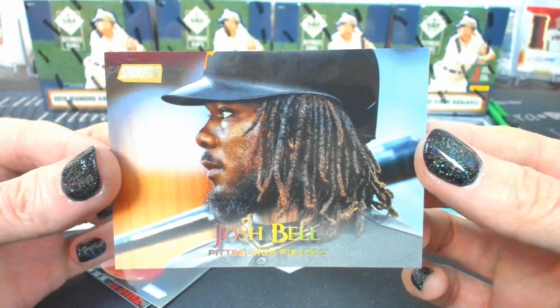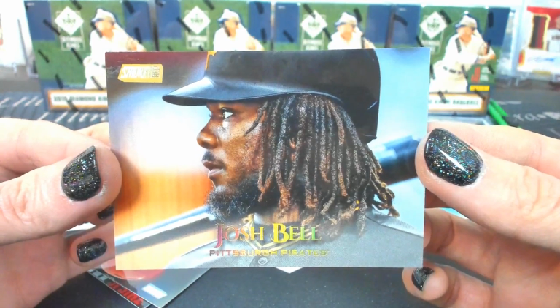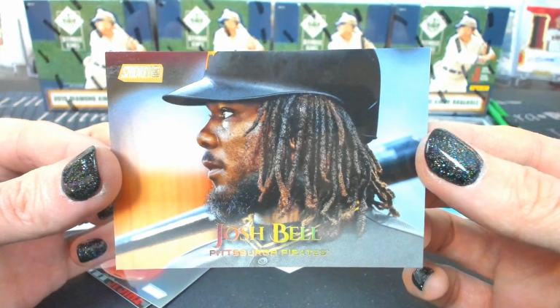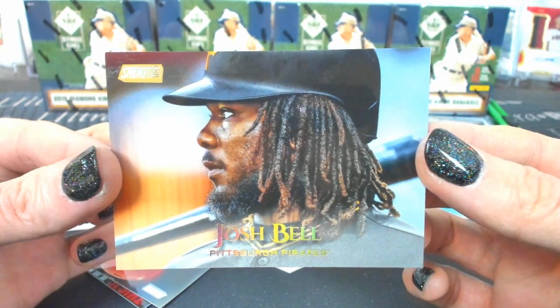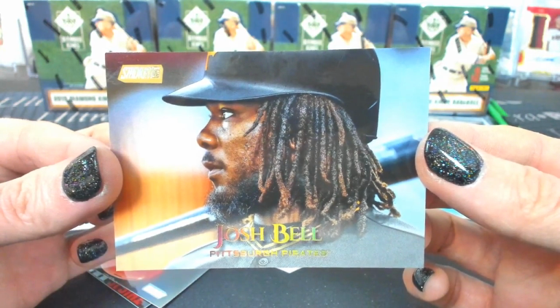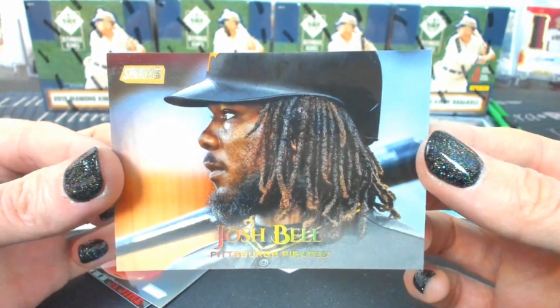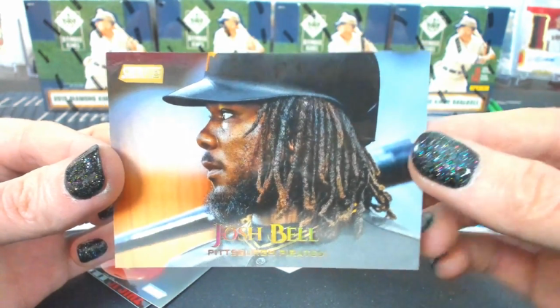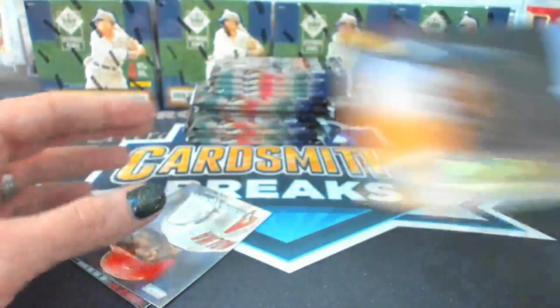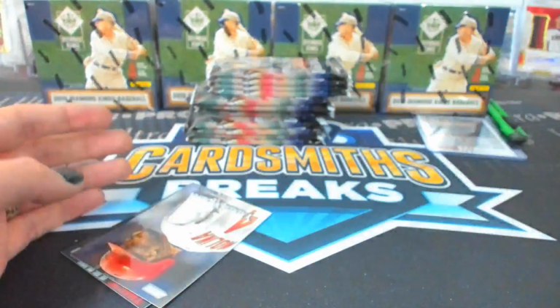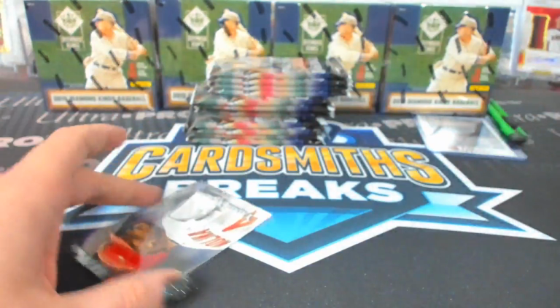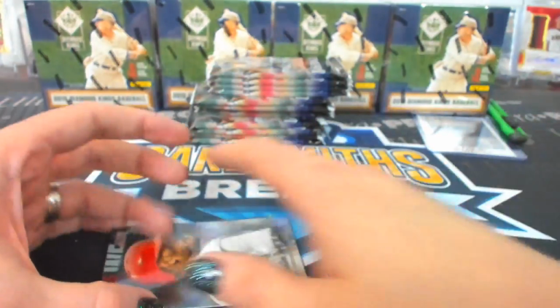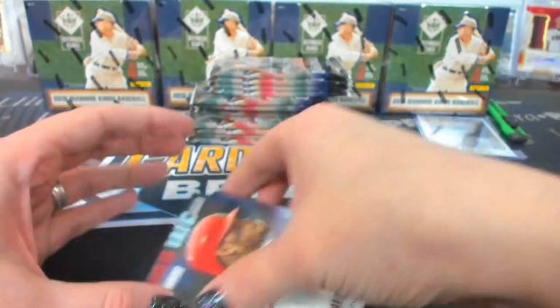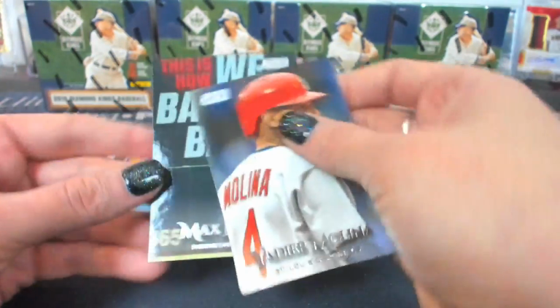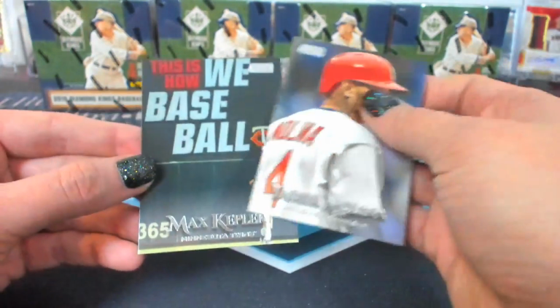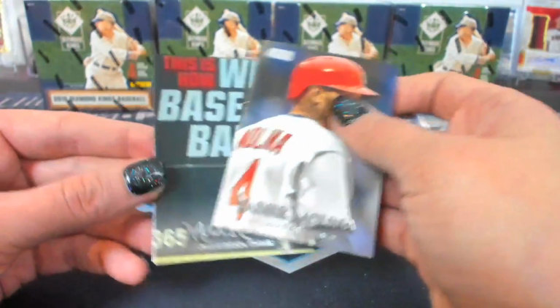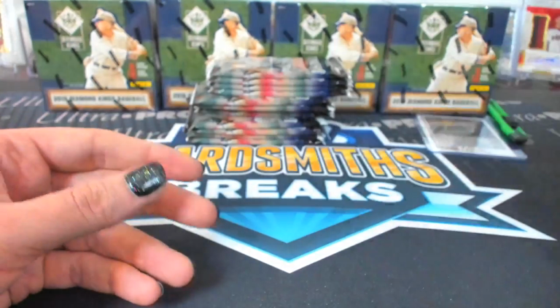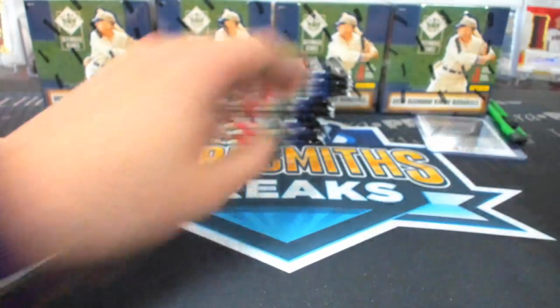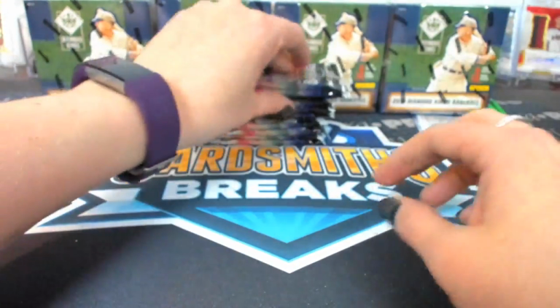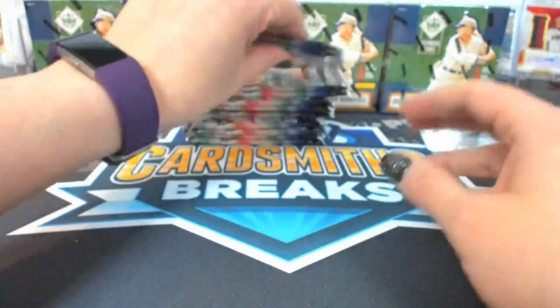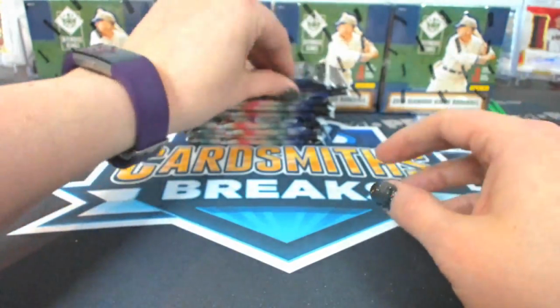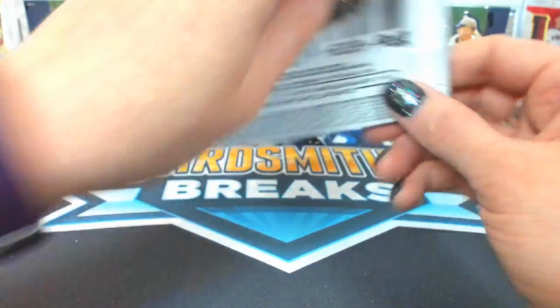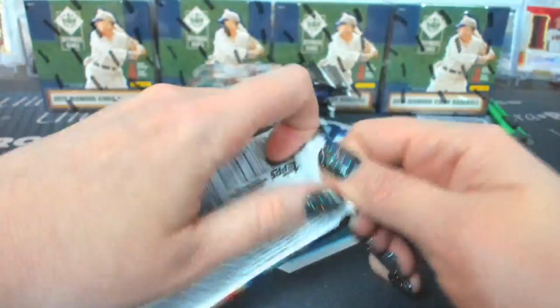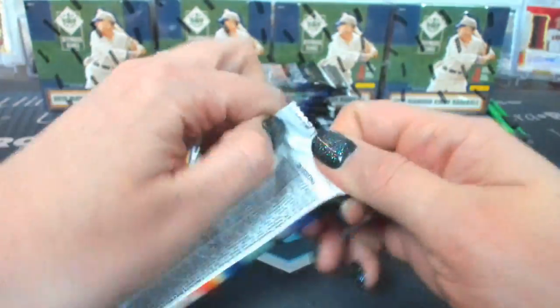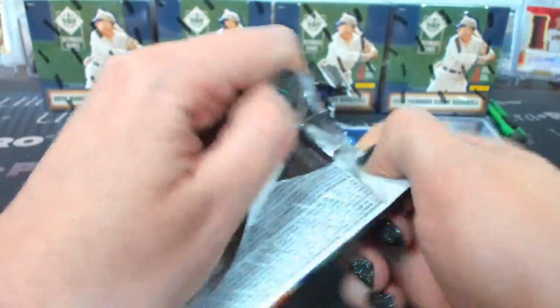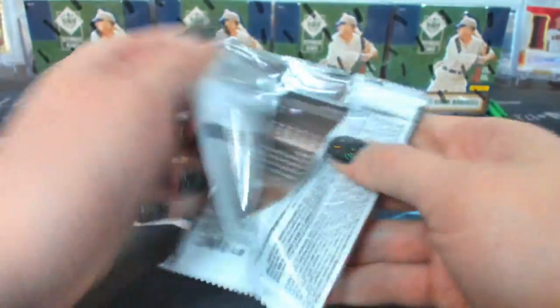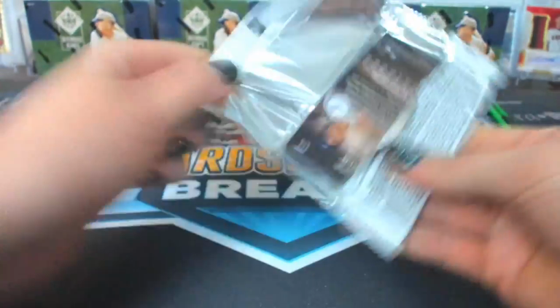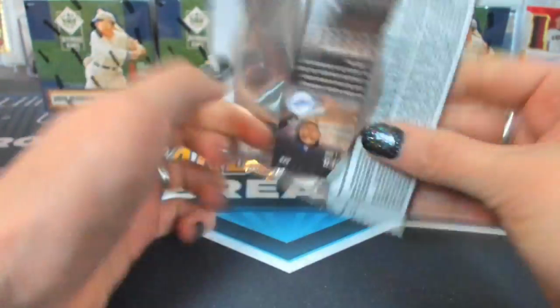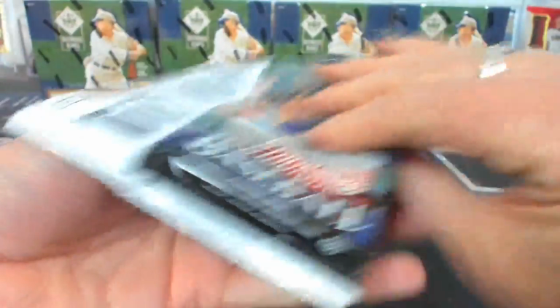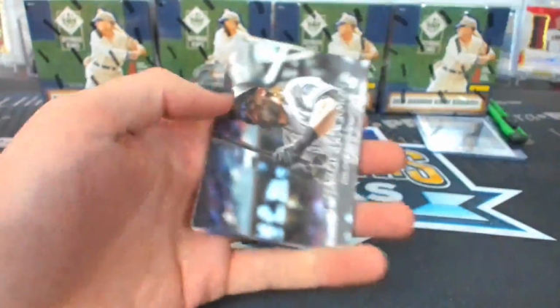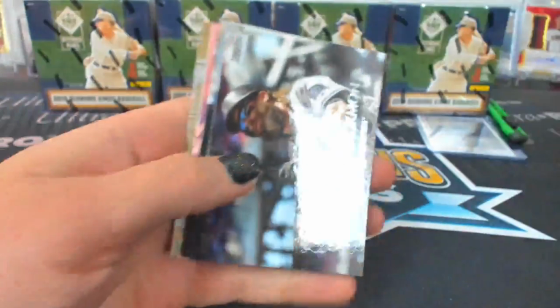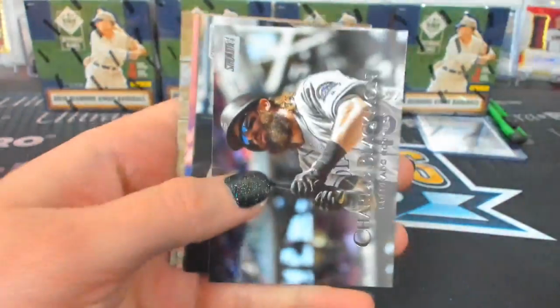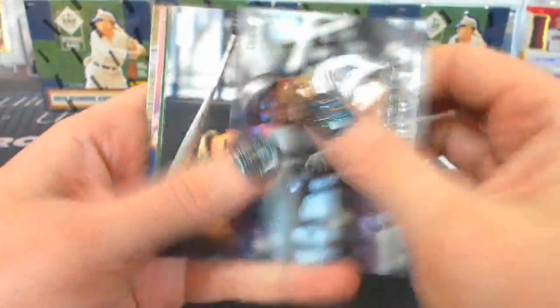That's awesome. It's our first one-of-one out of Stadium Club. Josh Bell one-of-one and a Pete Alonso rookie auto. That's a good break.